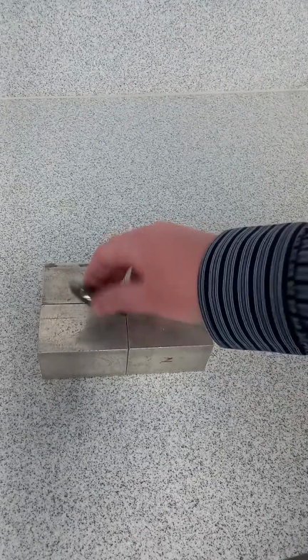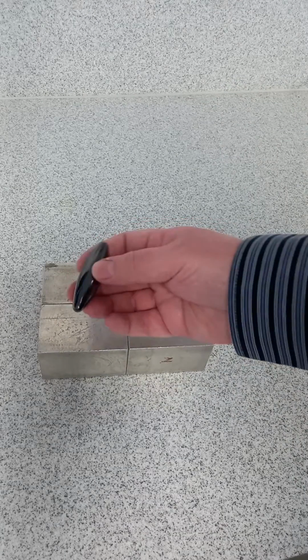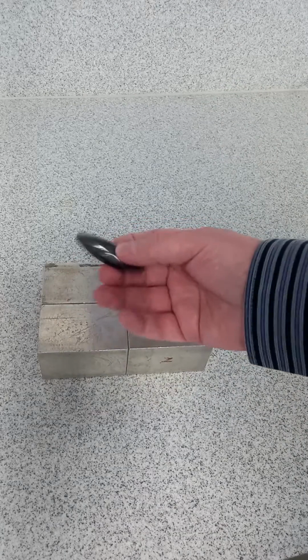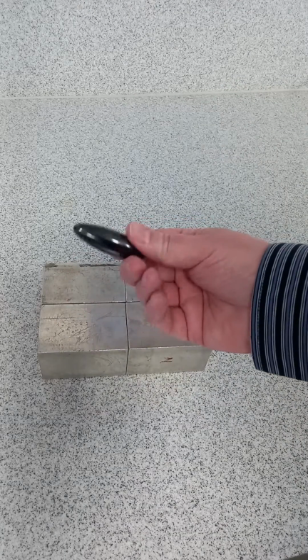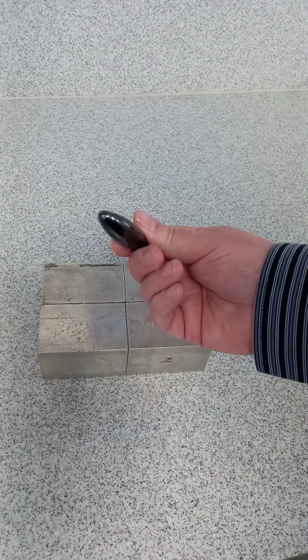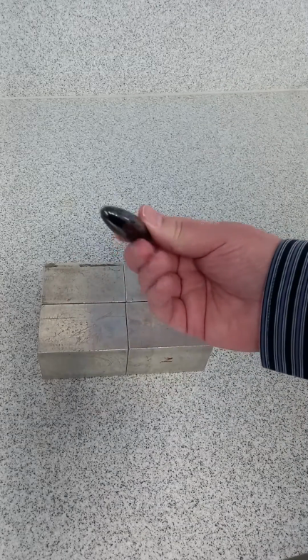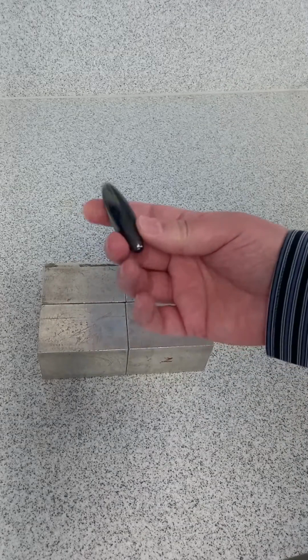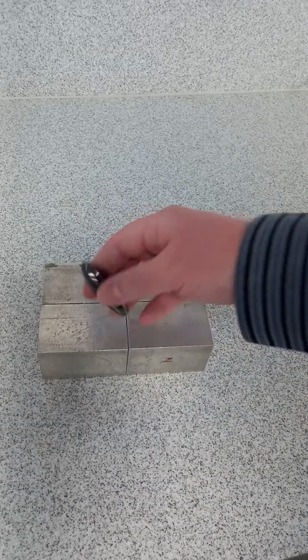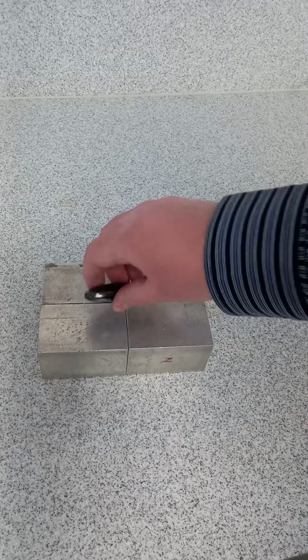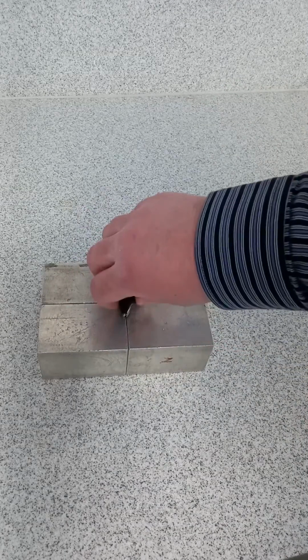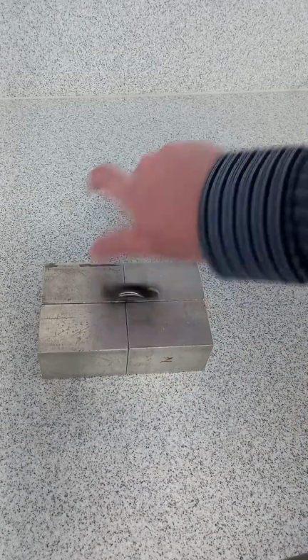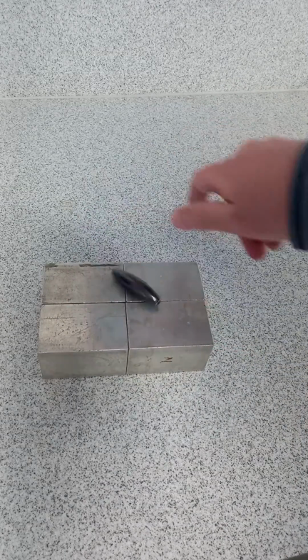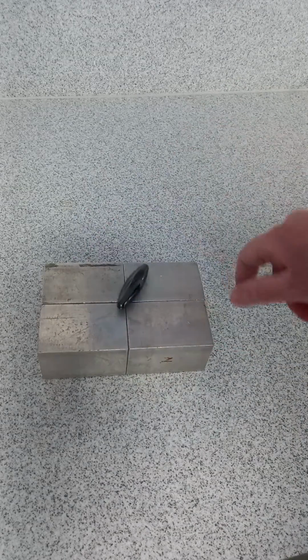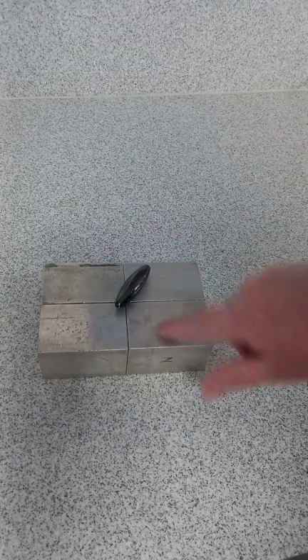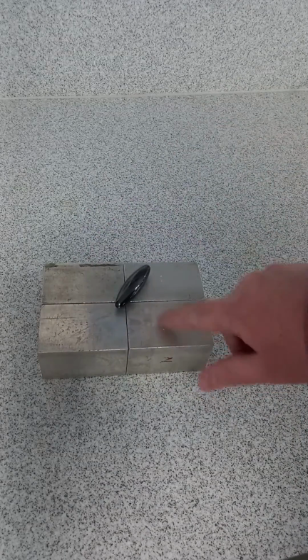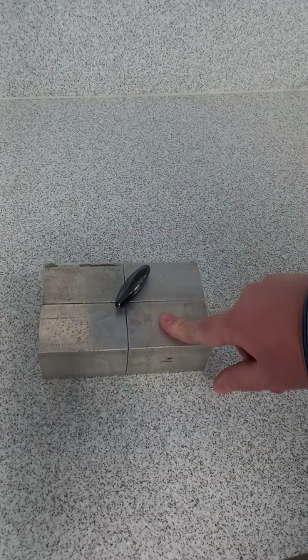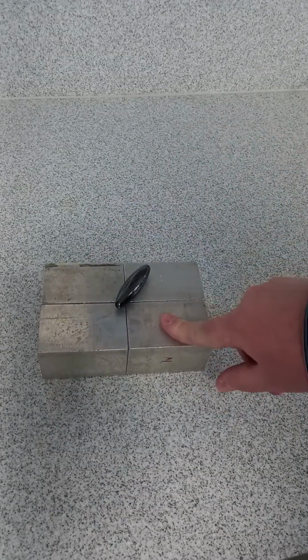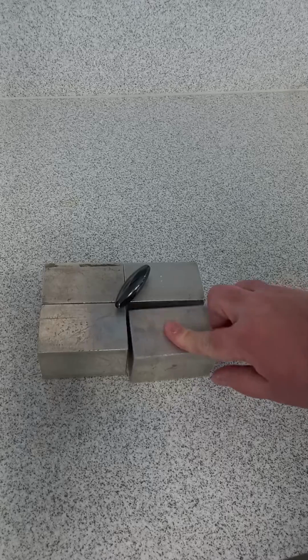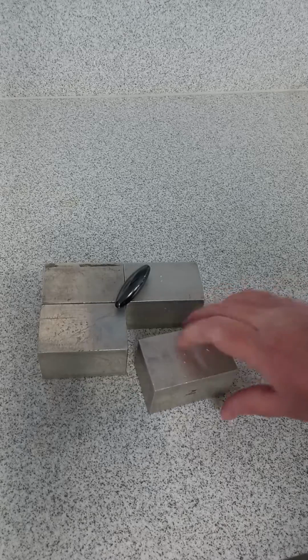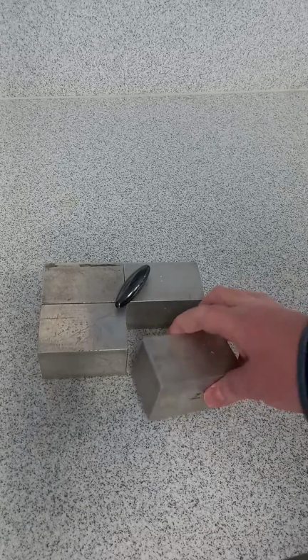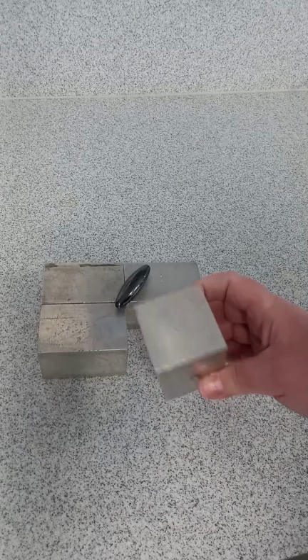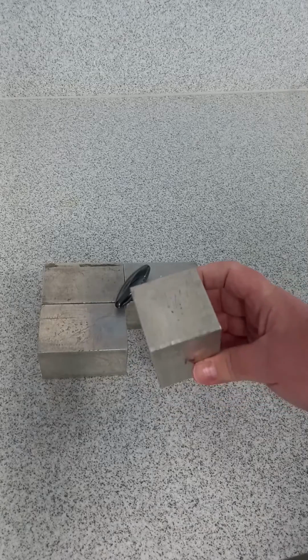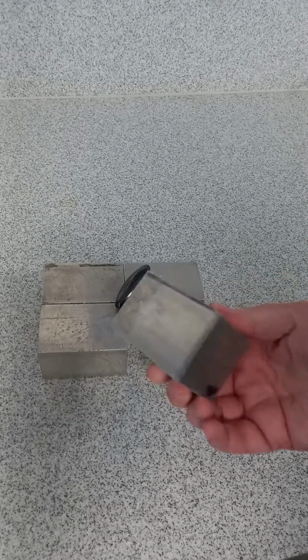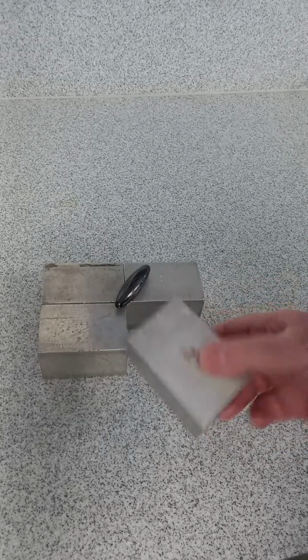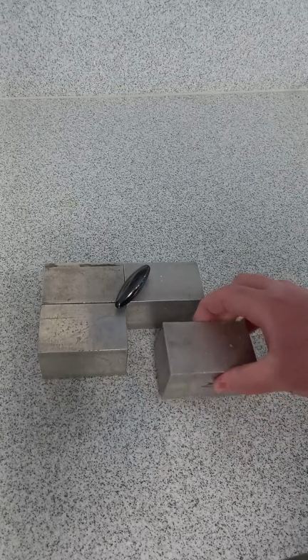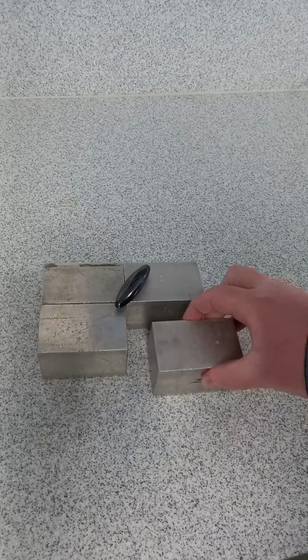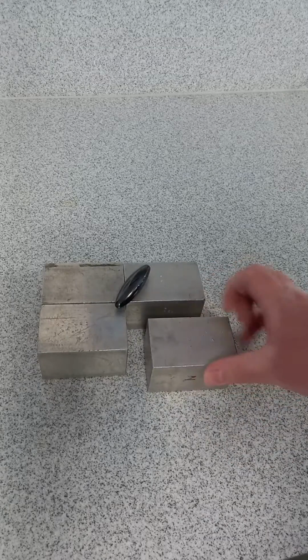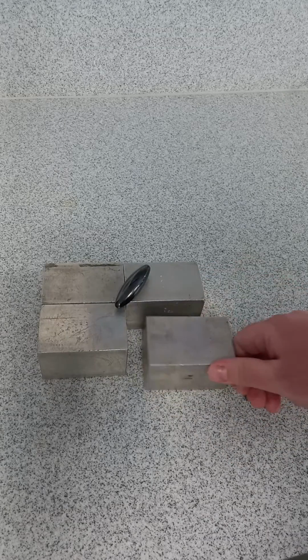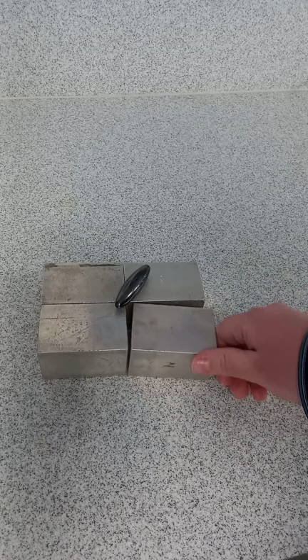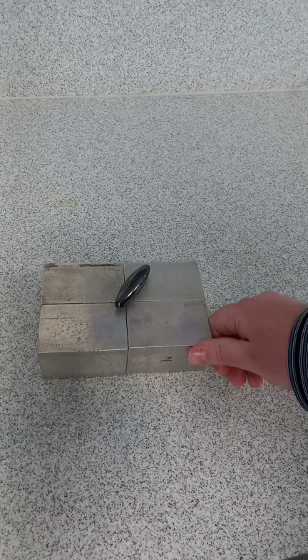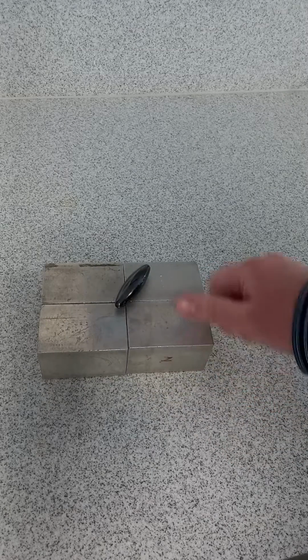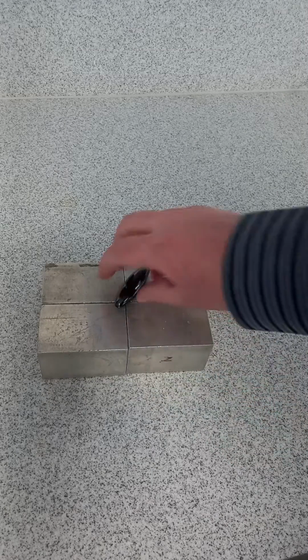These only cost a pound or two from a novelty shop, and then these are just repurposed density blocks. Copper, aluminium — anything like that will do.